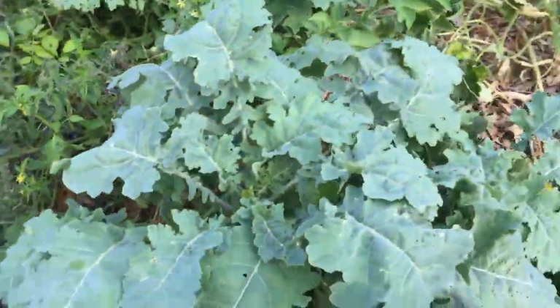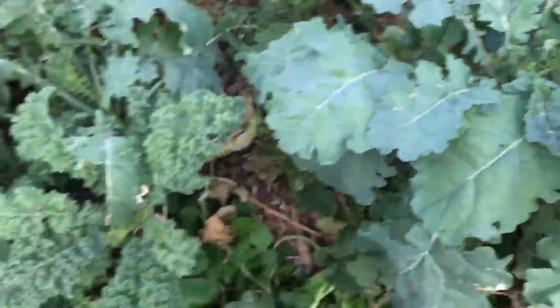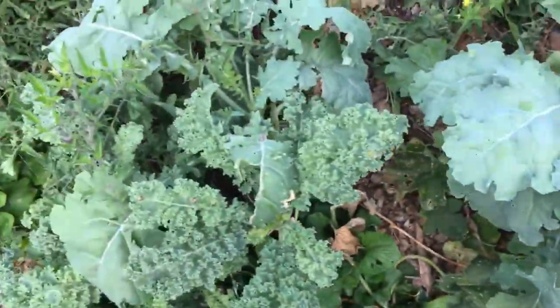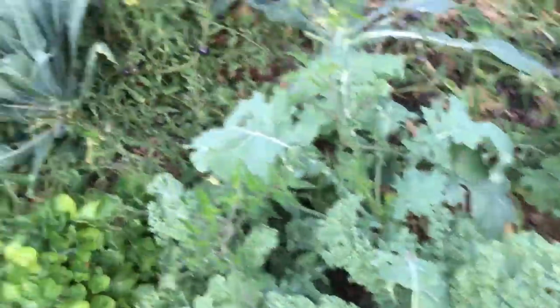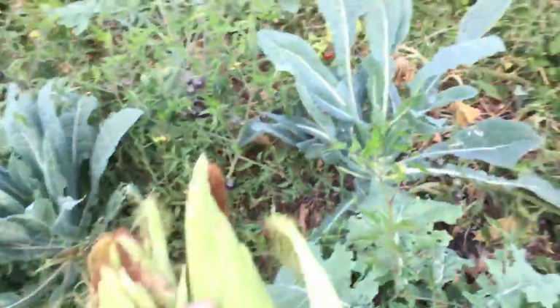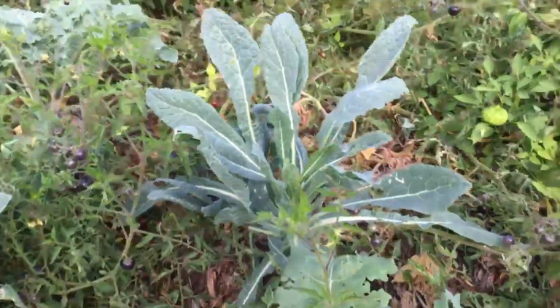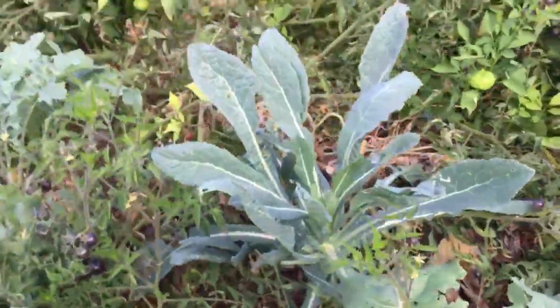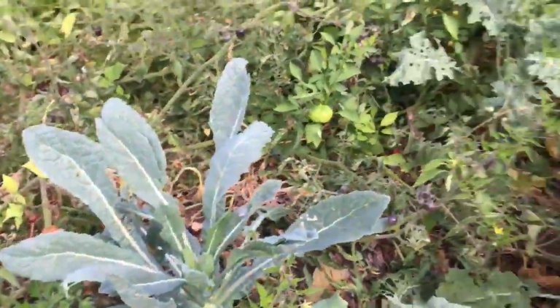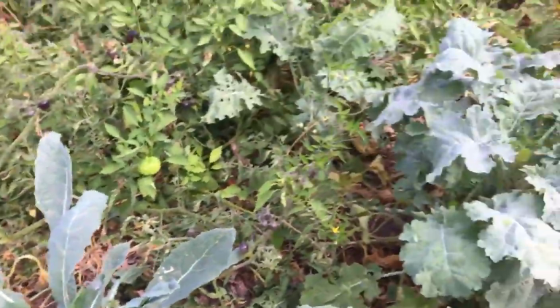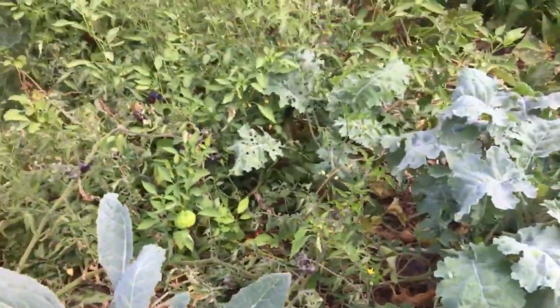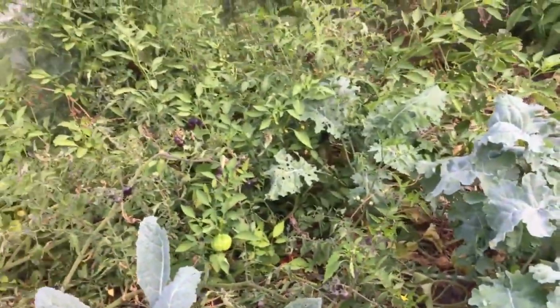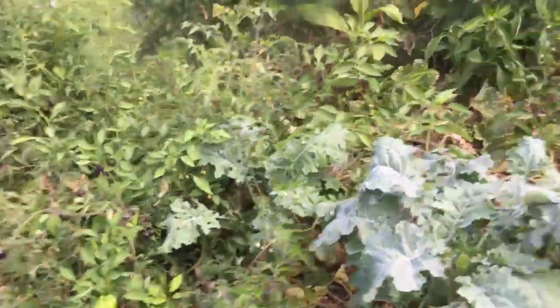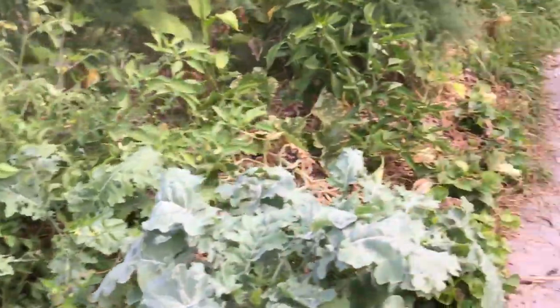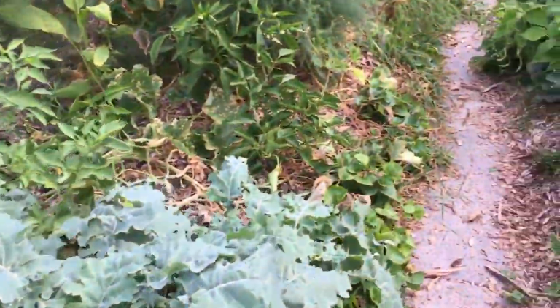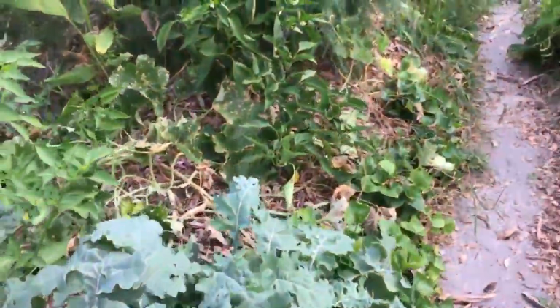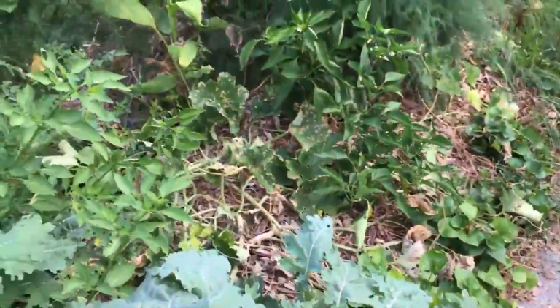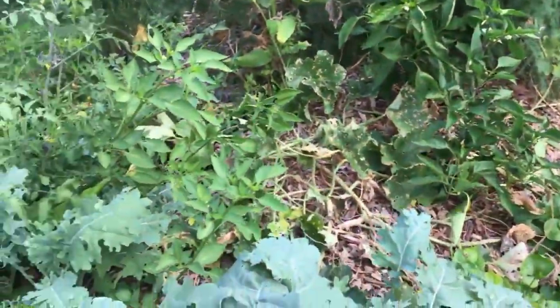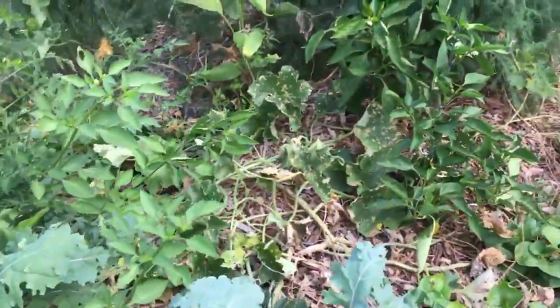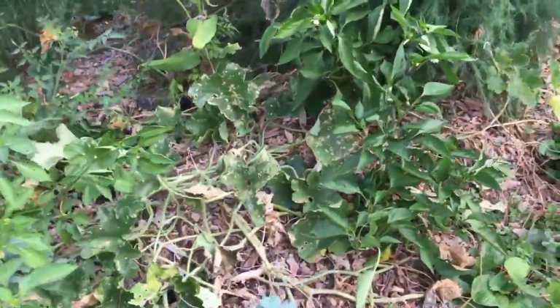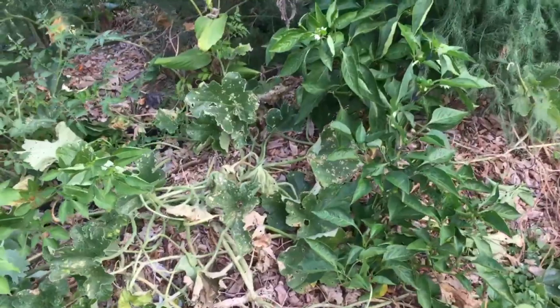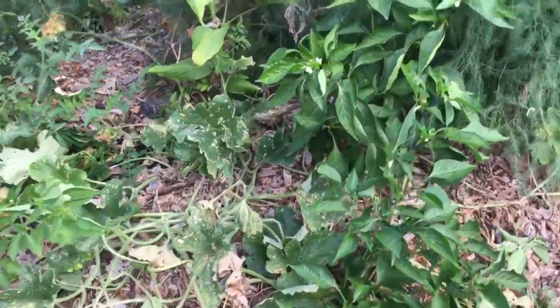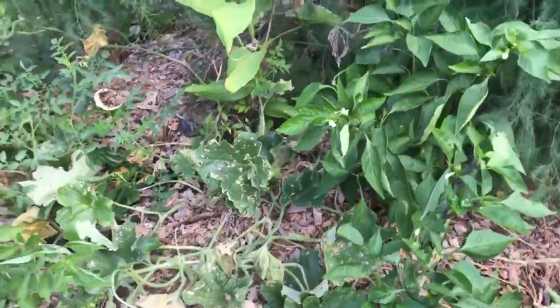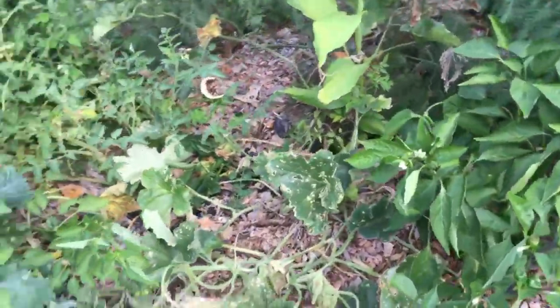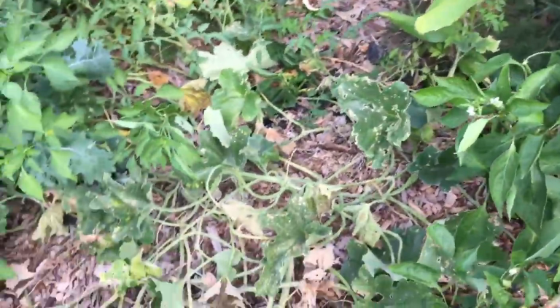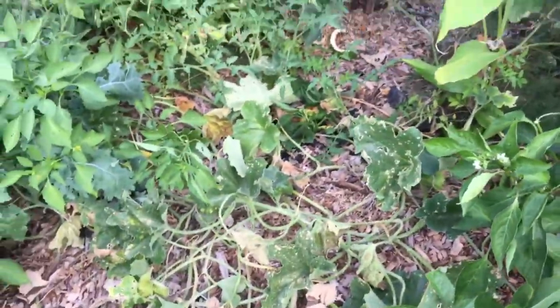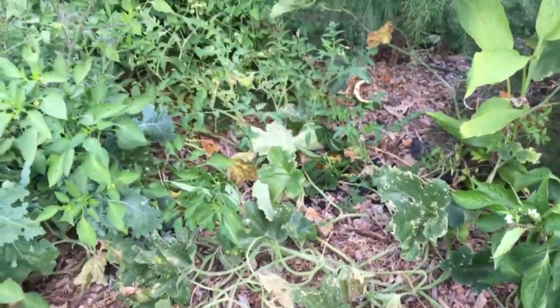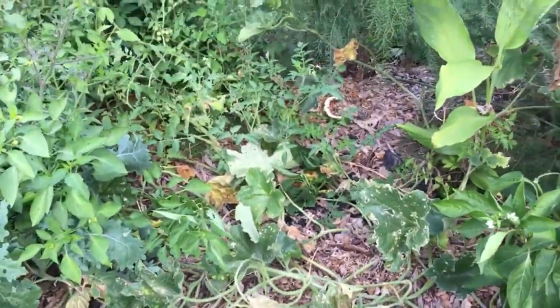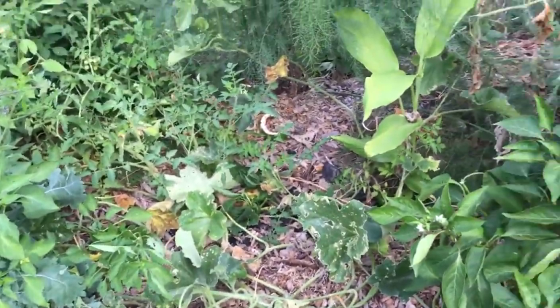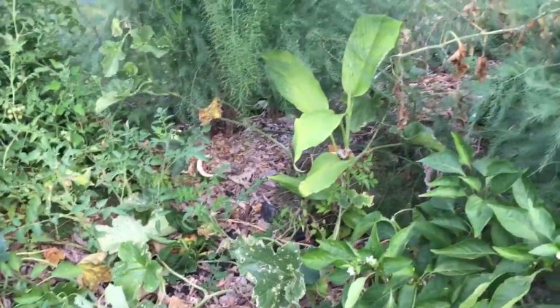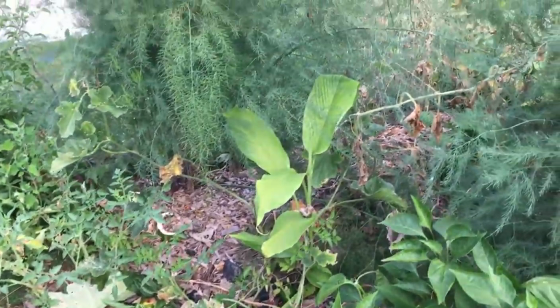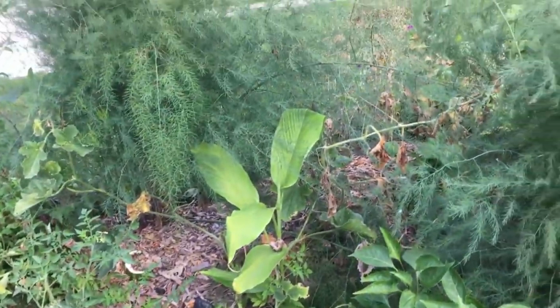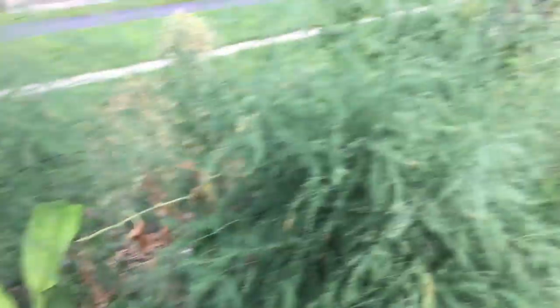Our Russian kale, our curly kale, our dino kale — a nice diversity of food, lots of food all year. We harvested almost 100 cantaloupes between this garden and the garden in Lemoyne. So it's just been a great year.